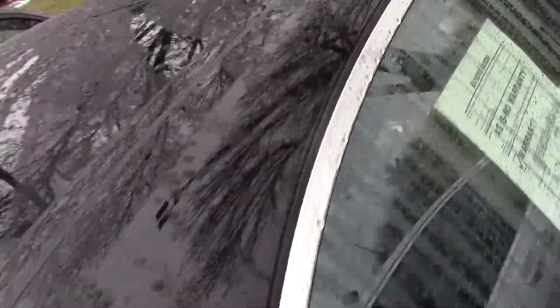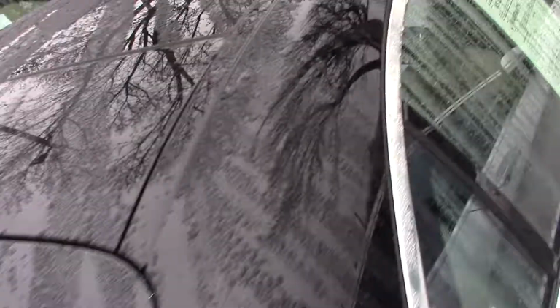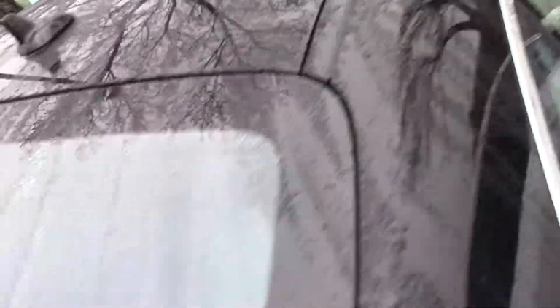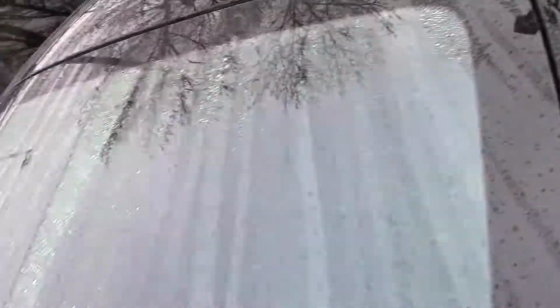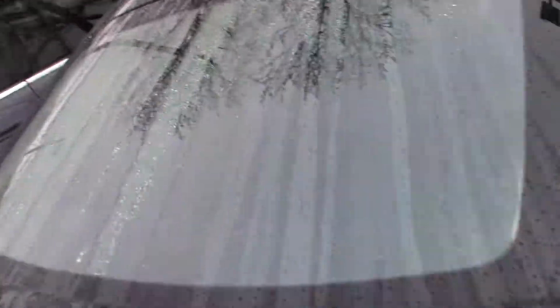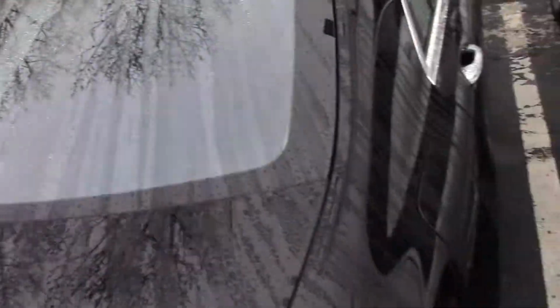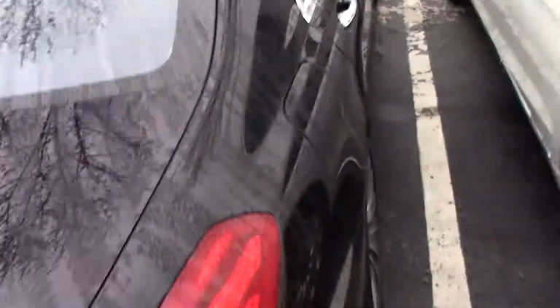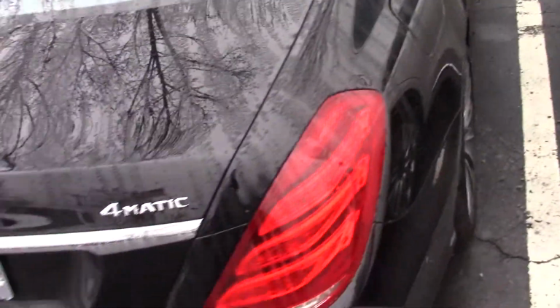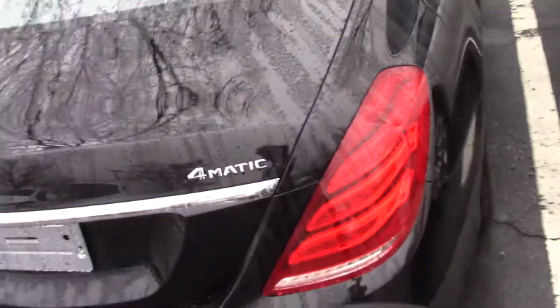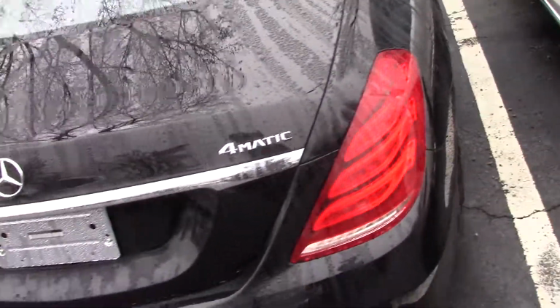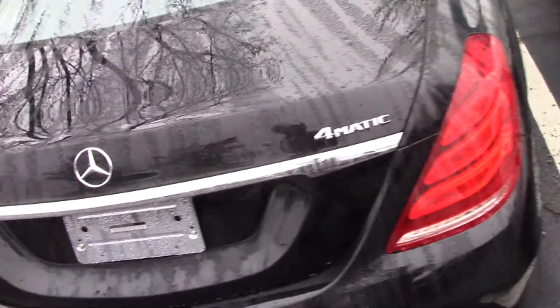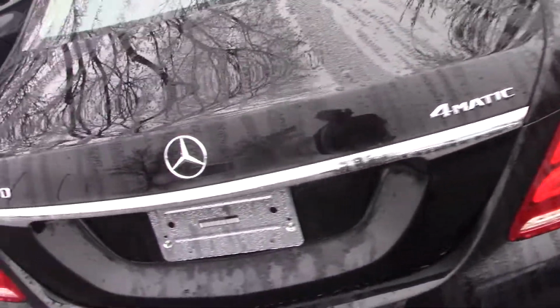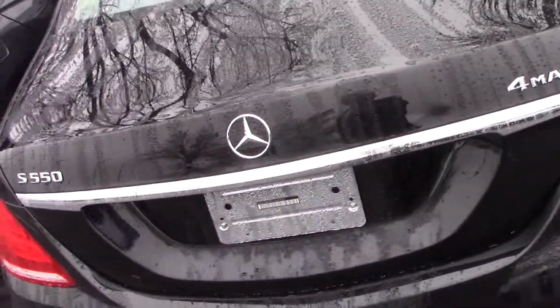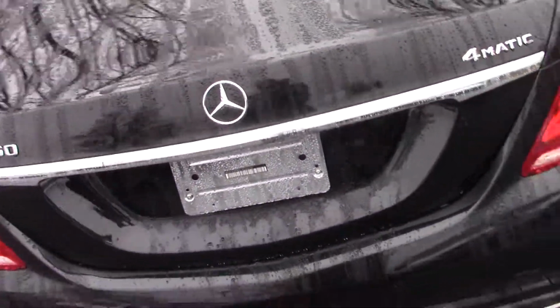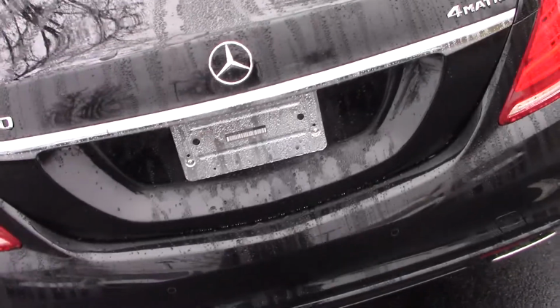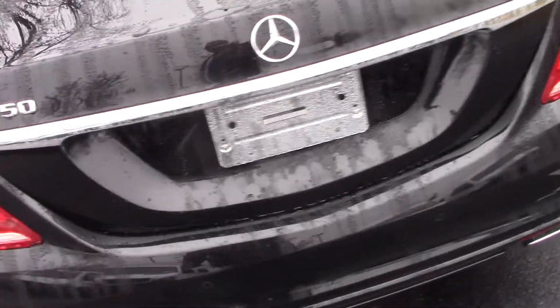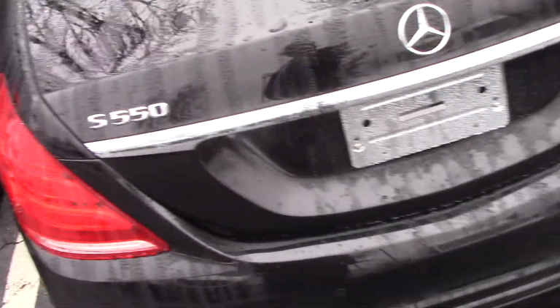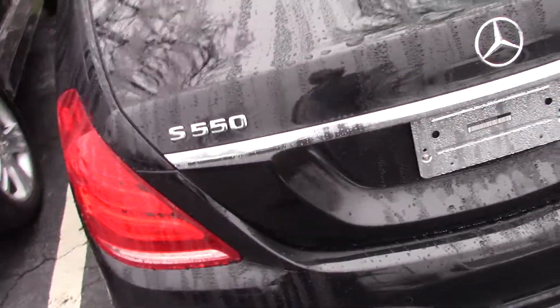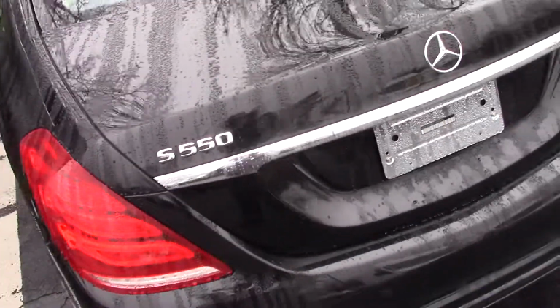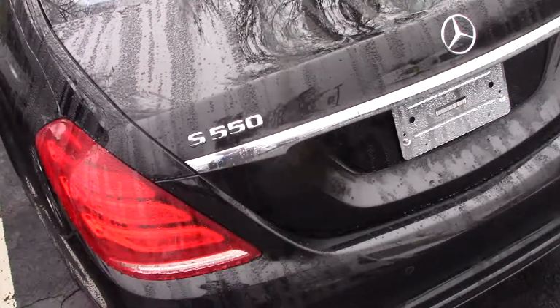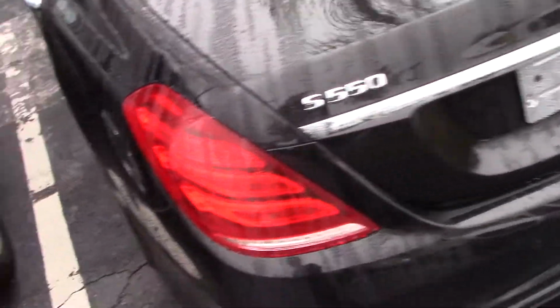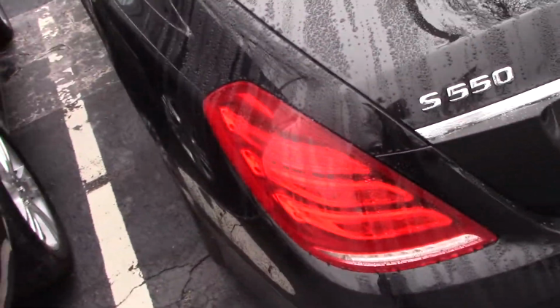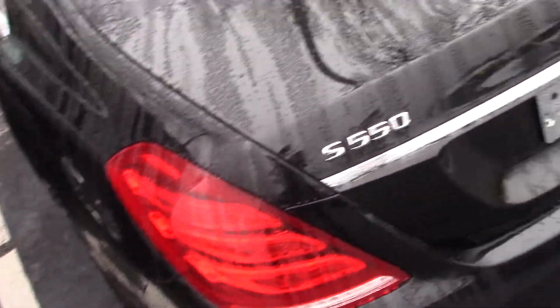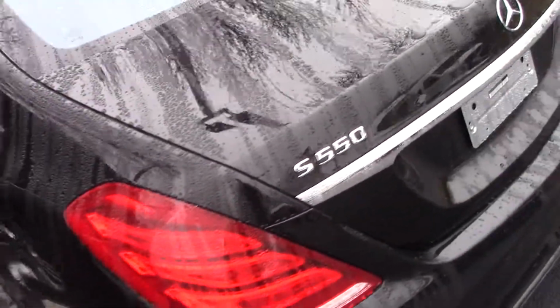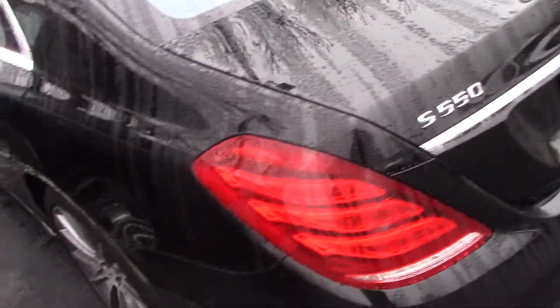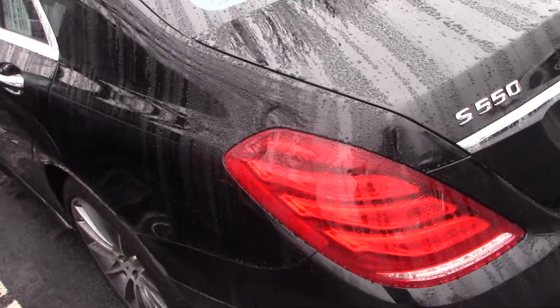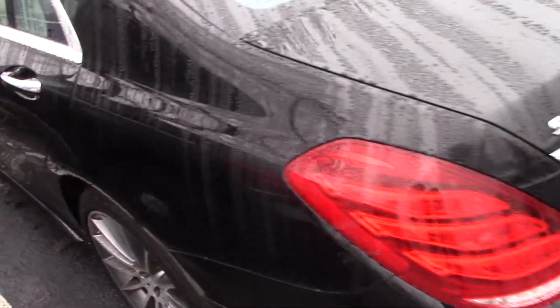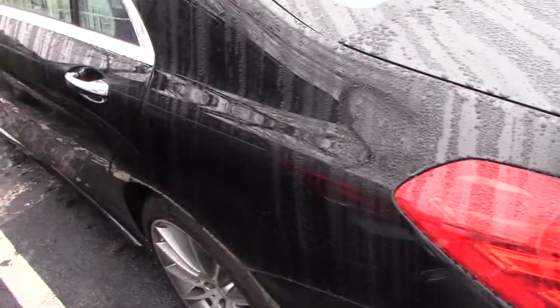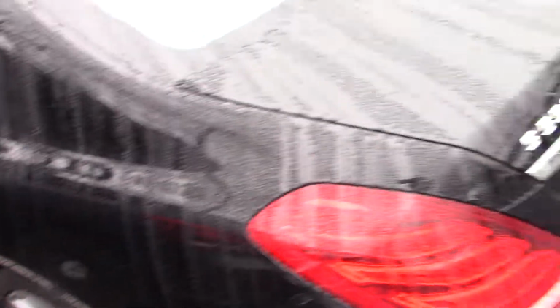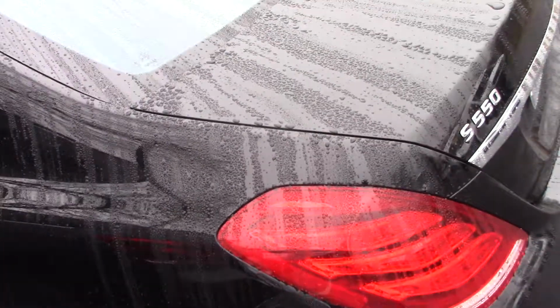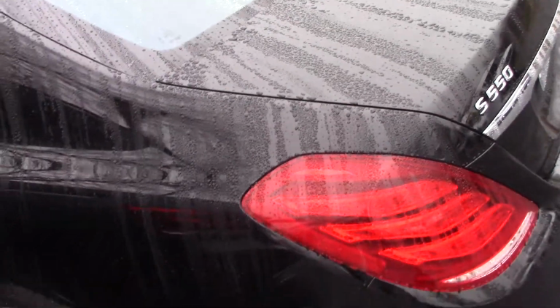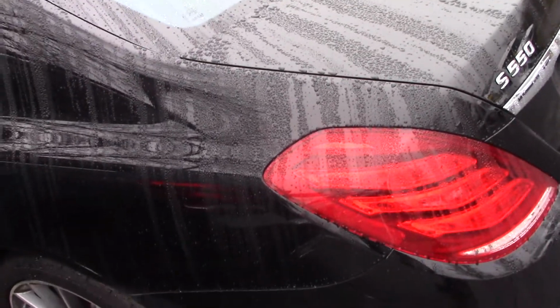This has all the toys. It has Distronic, which is the radar cruise control. It has lane keeping assist. Obviously it has parking — park assist.